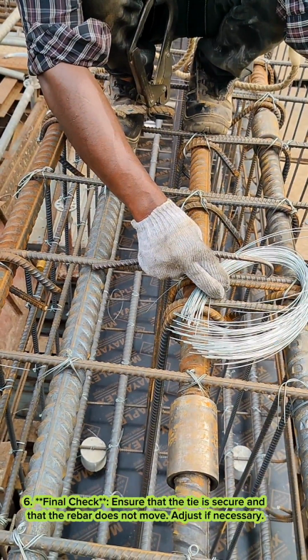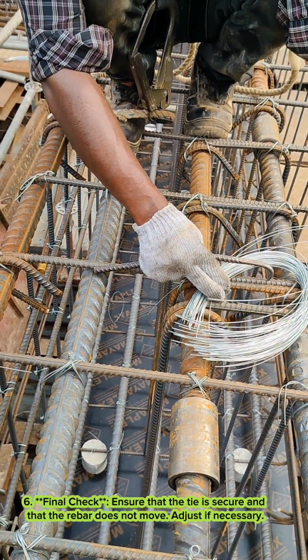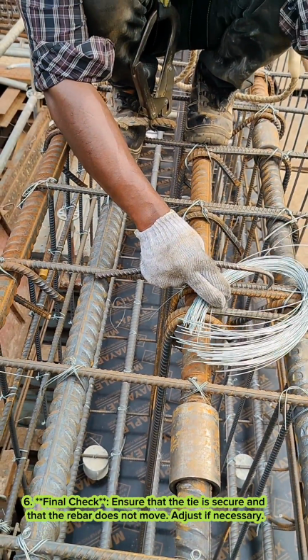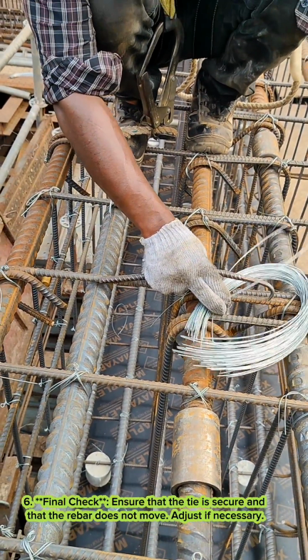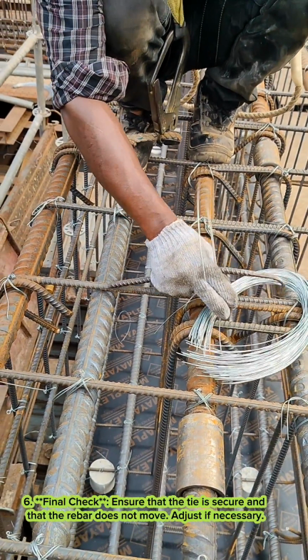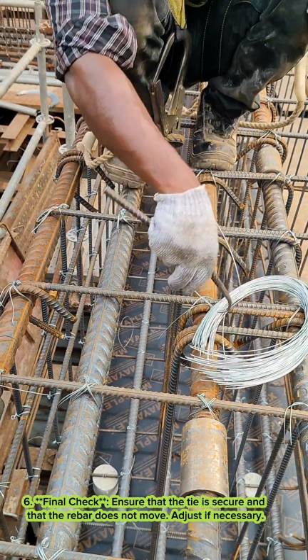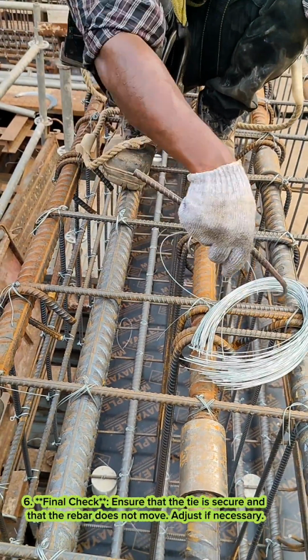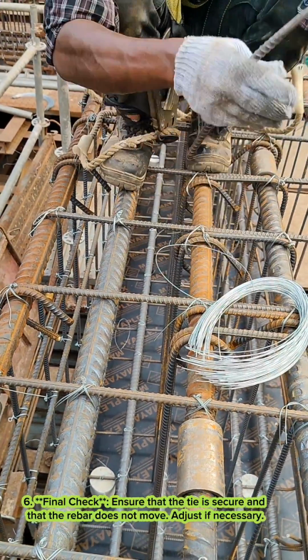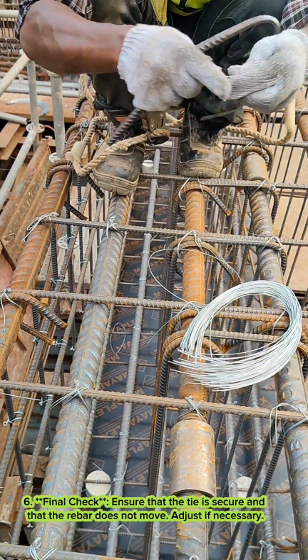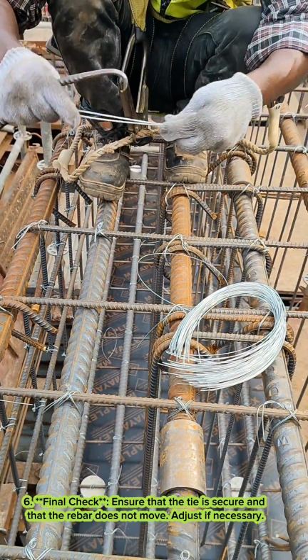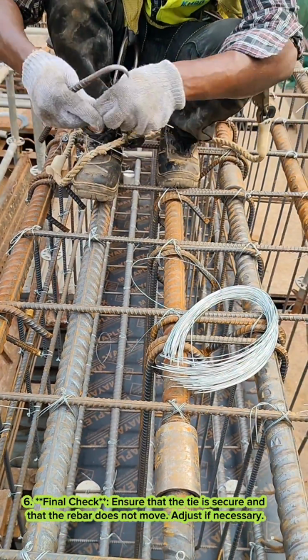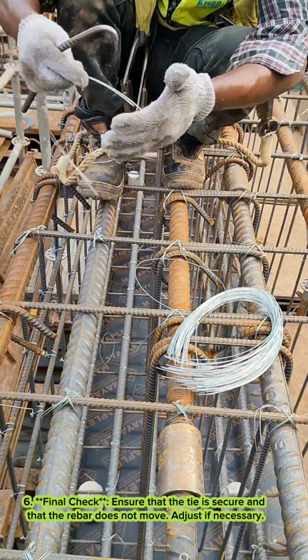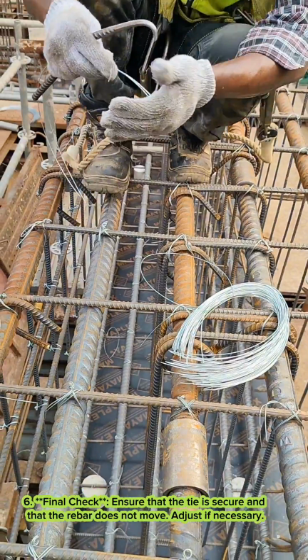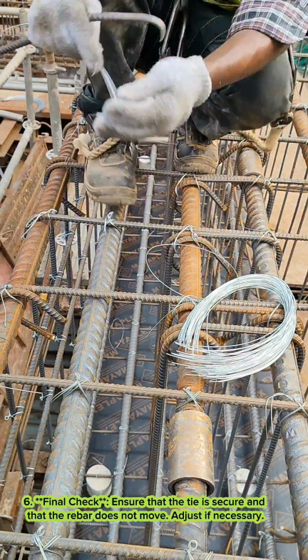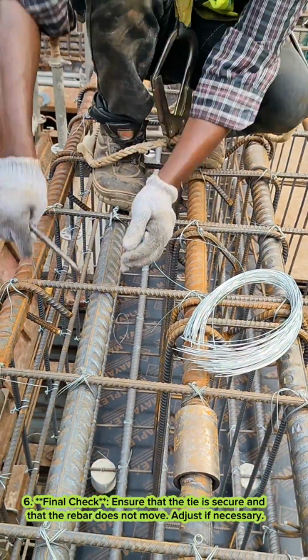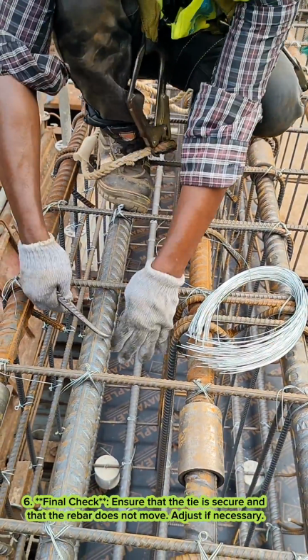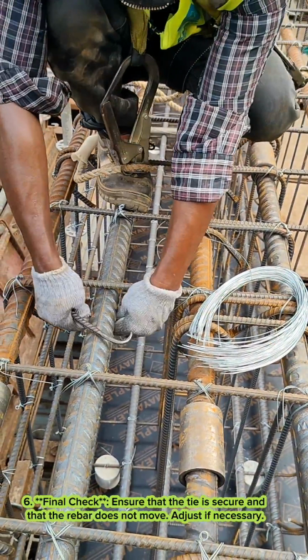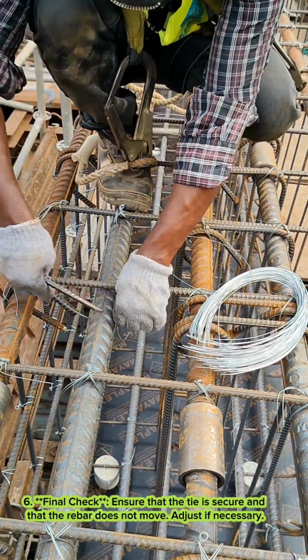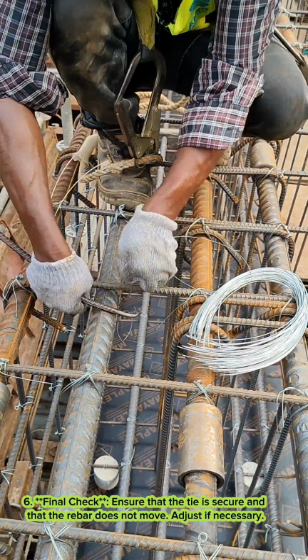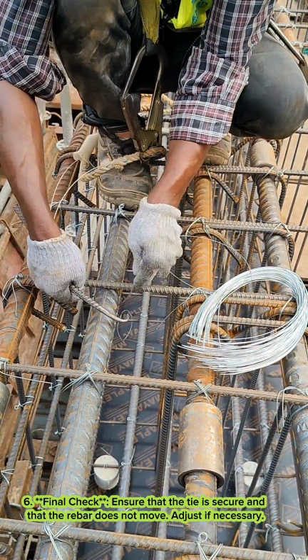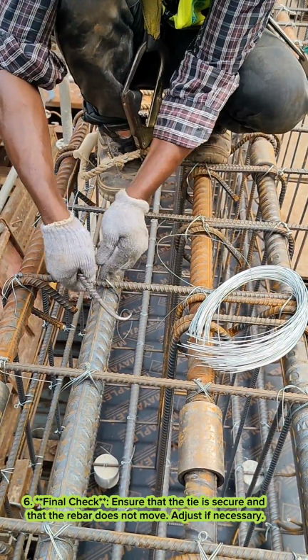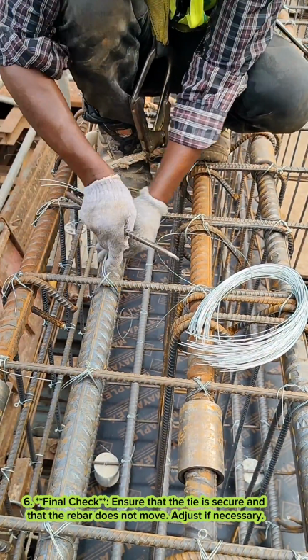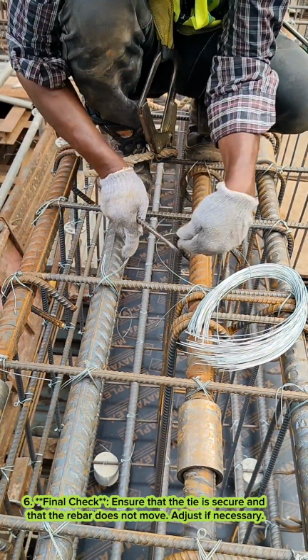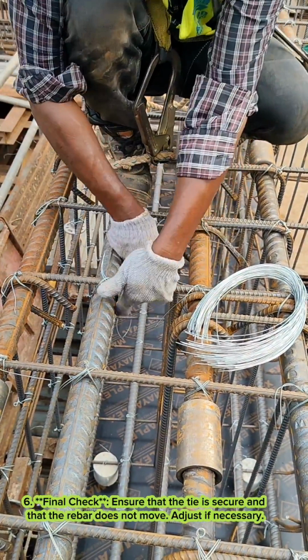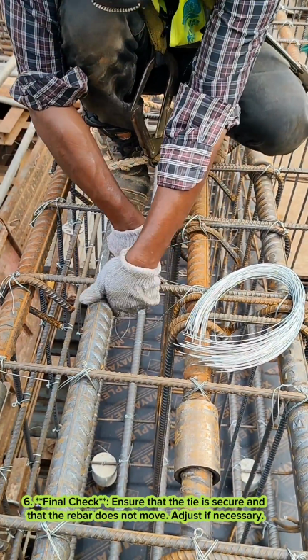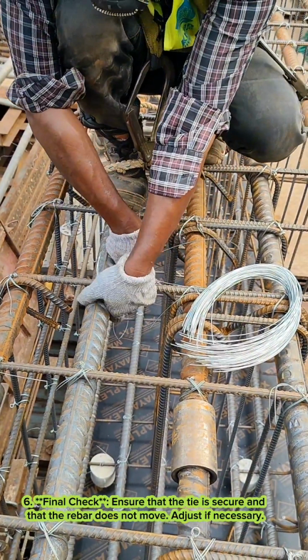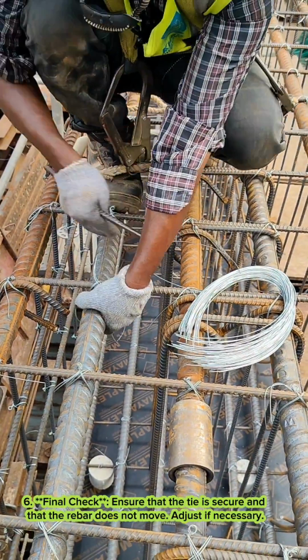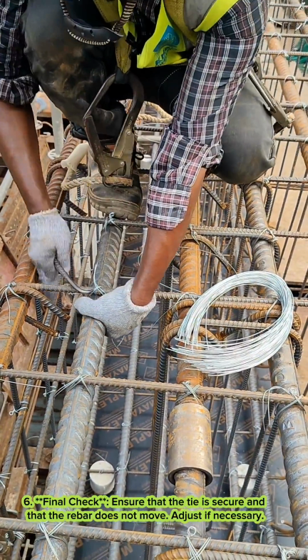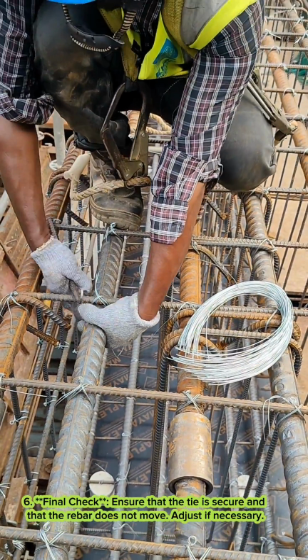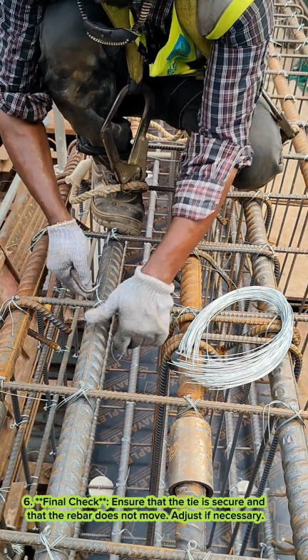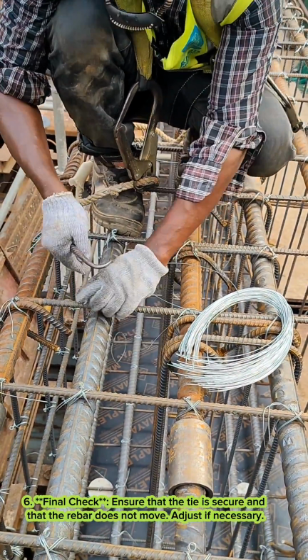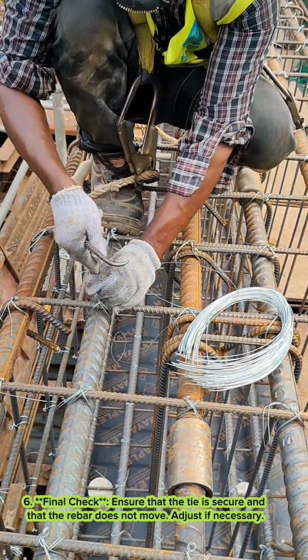Six, final check. Ensure that the tie is secure and that the rebar does not move. Adjust if necessary.